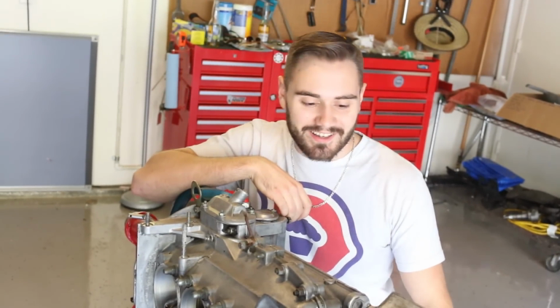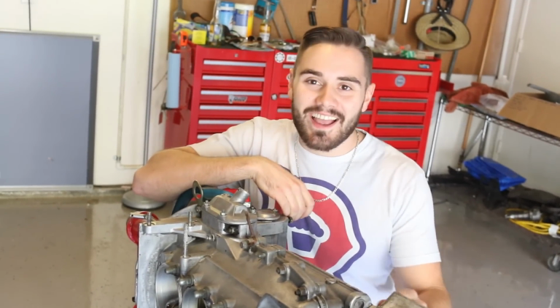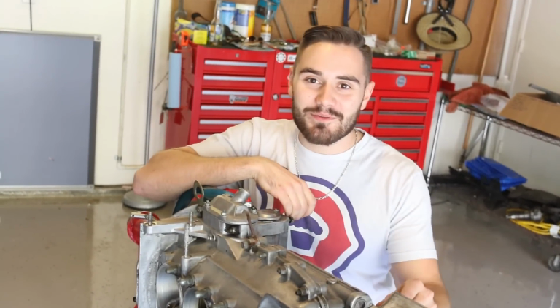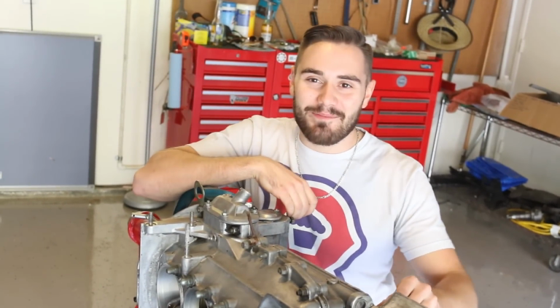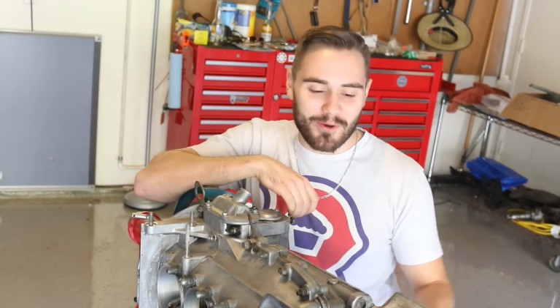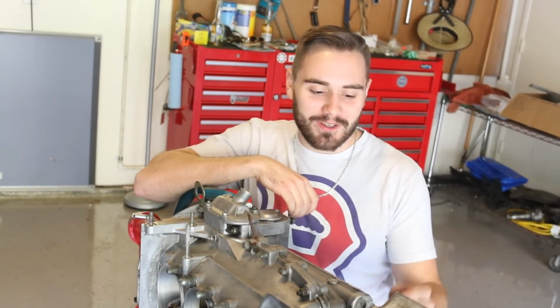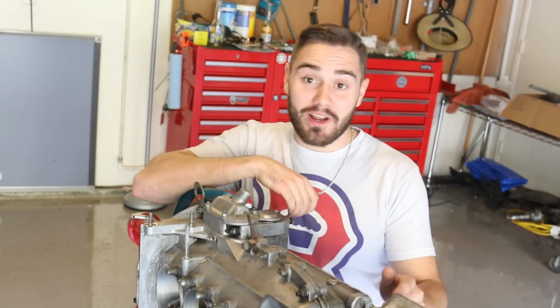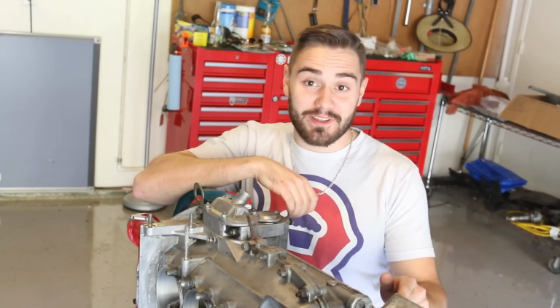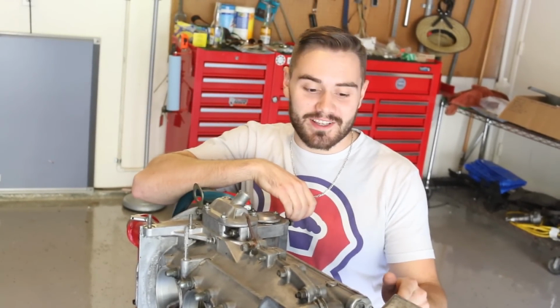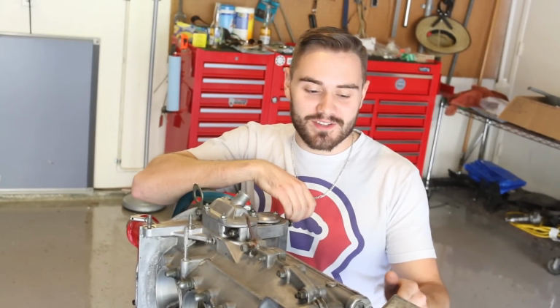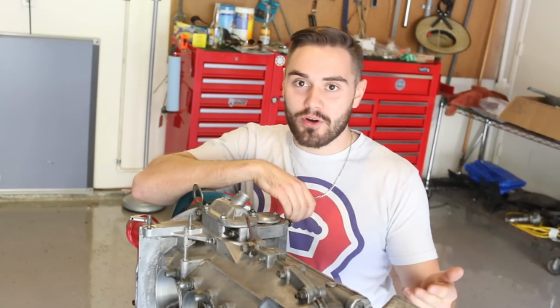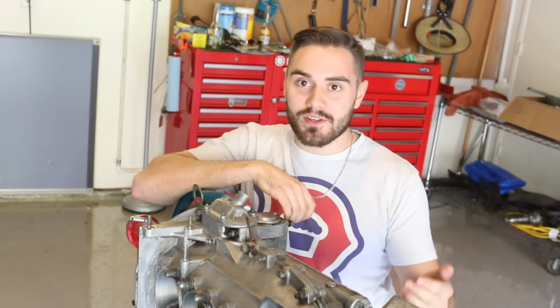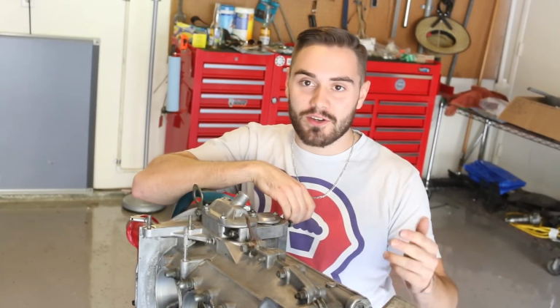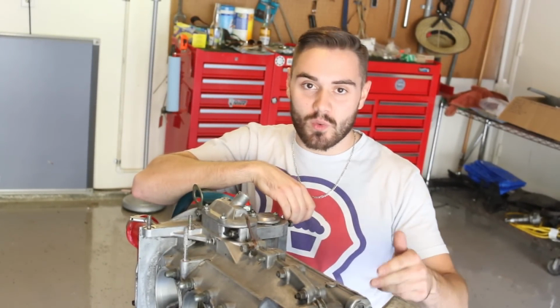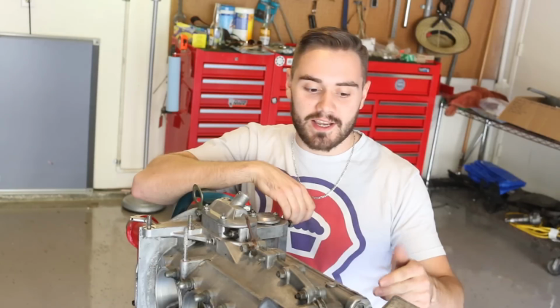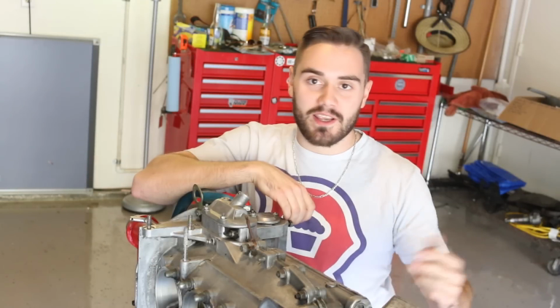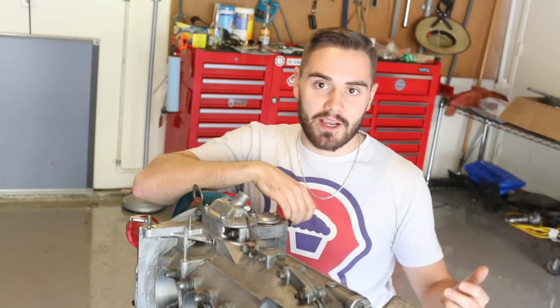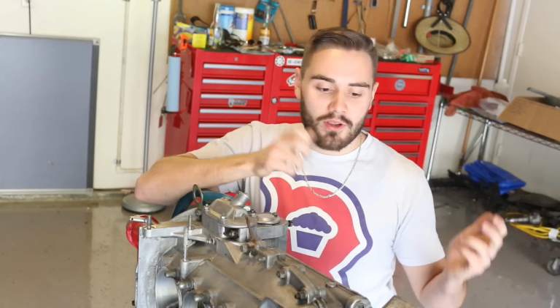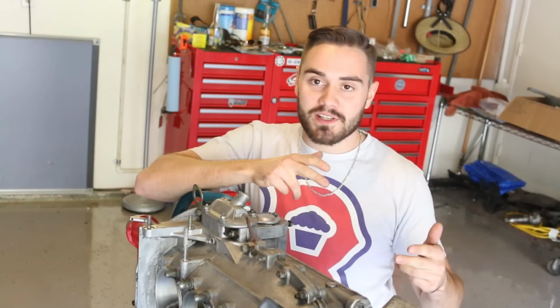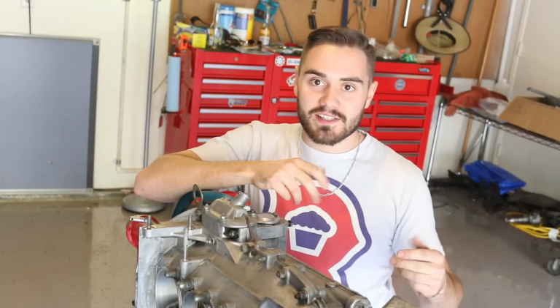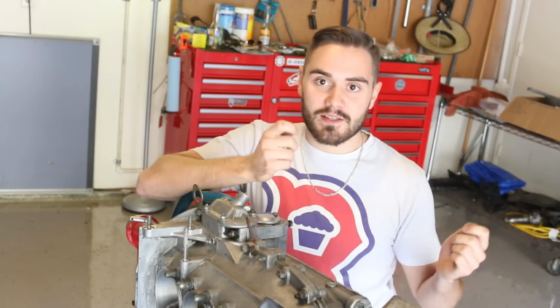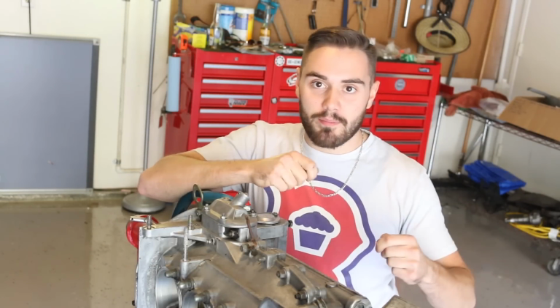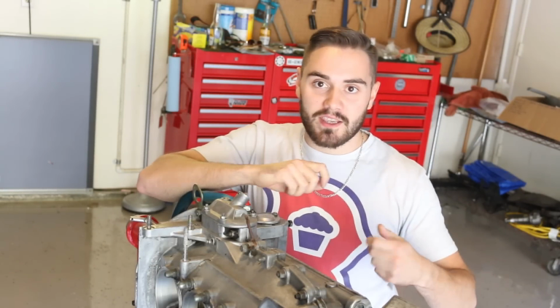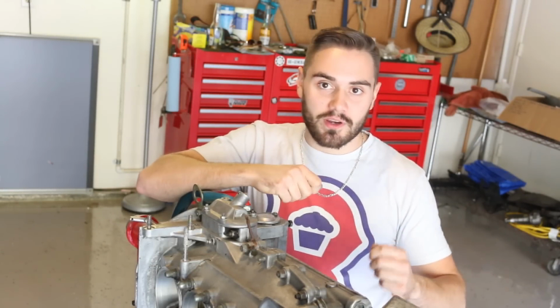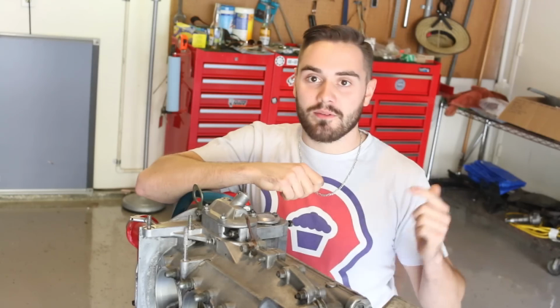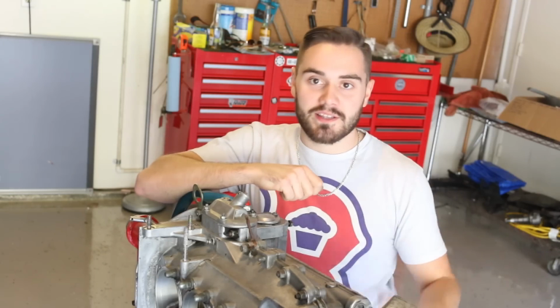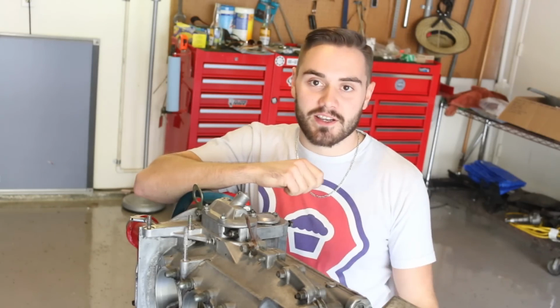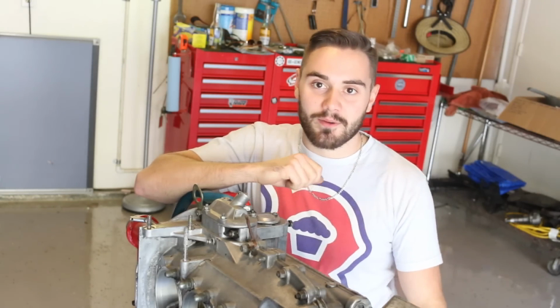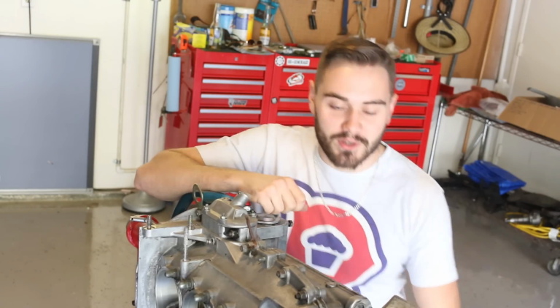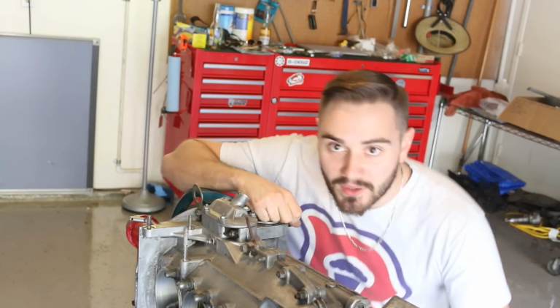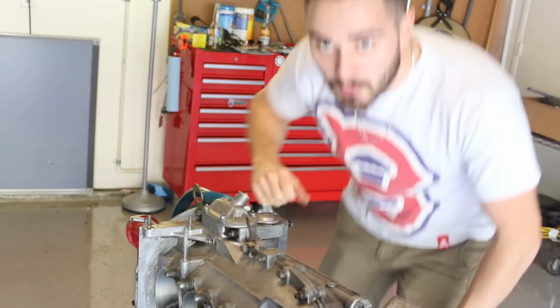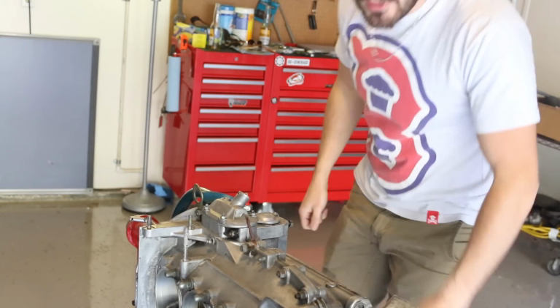As we've said before, we're not splitting the case. So in order to do this we've got to do these one at a time — take one out, replace the gaskets, put it back in, torque it down, then take the next one out. That's what we're doing today.